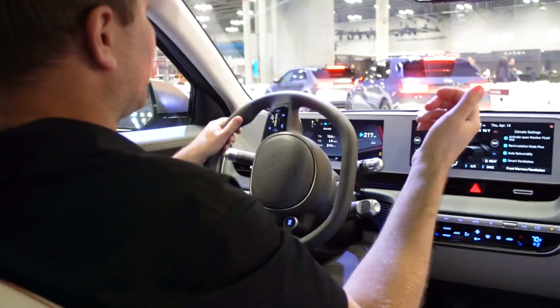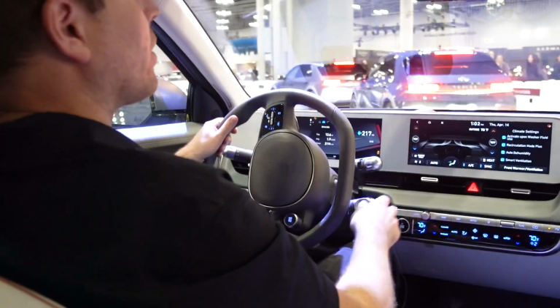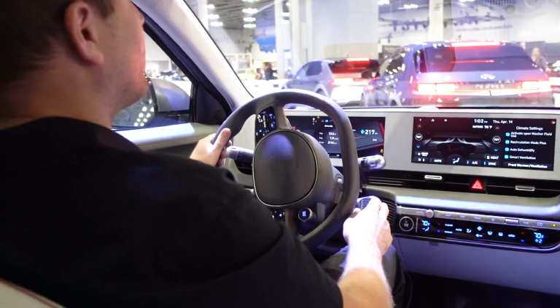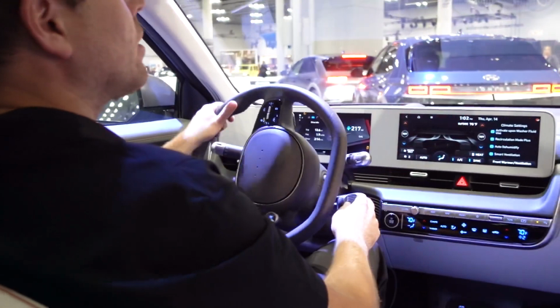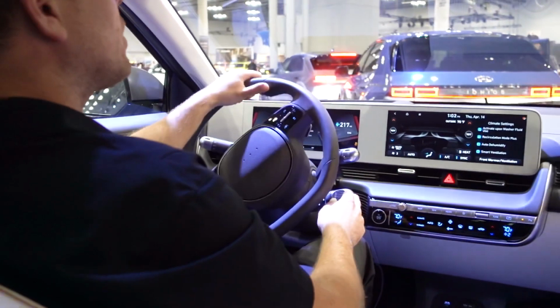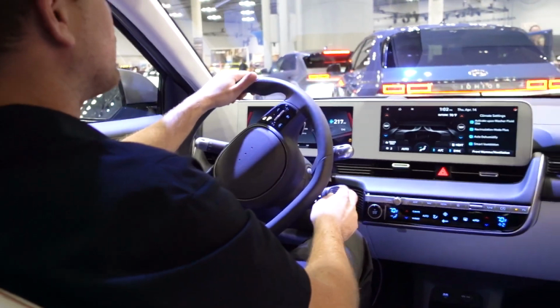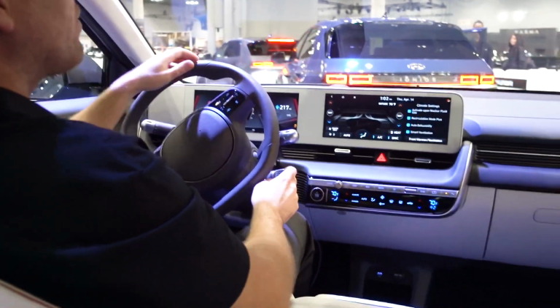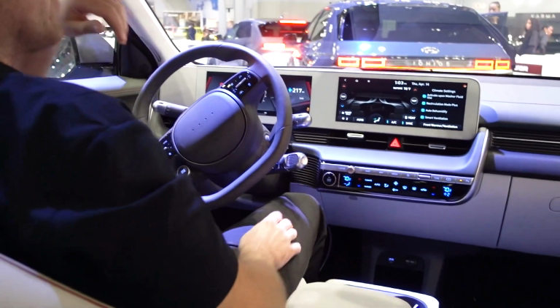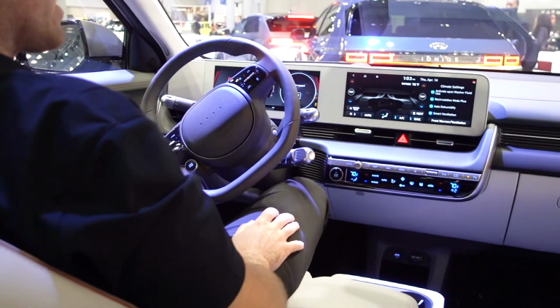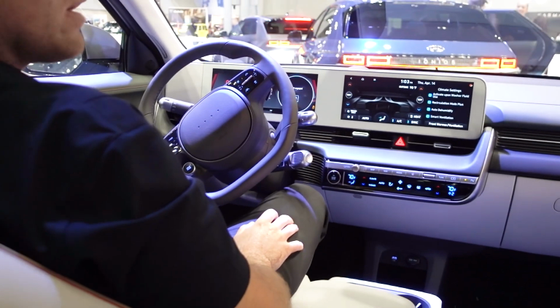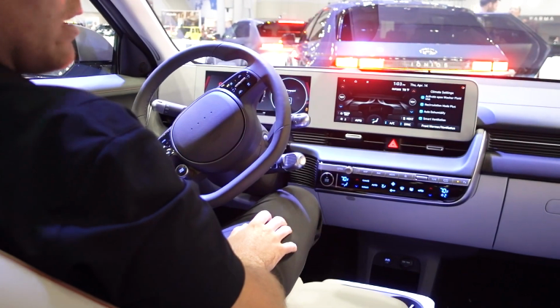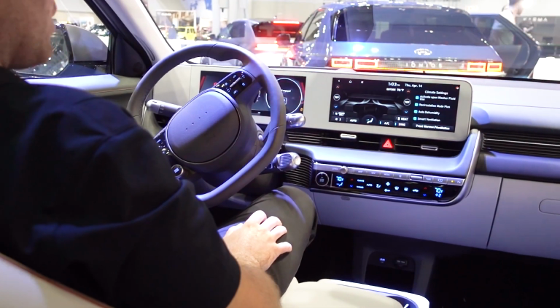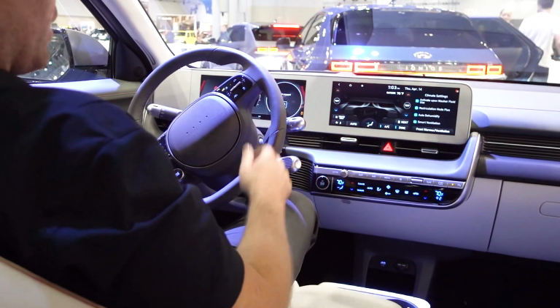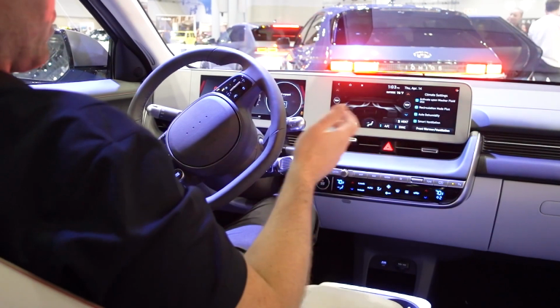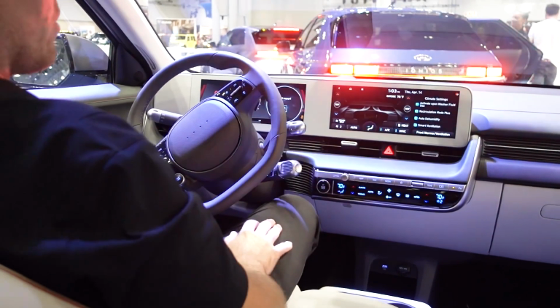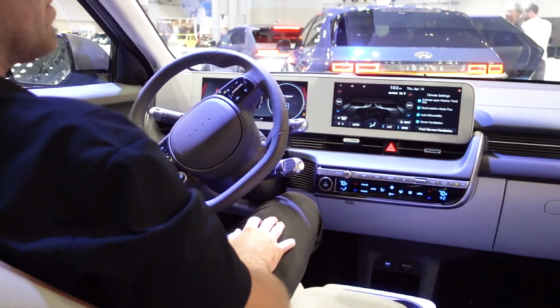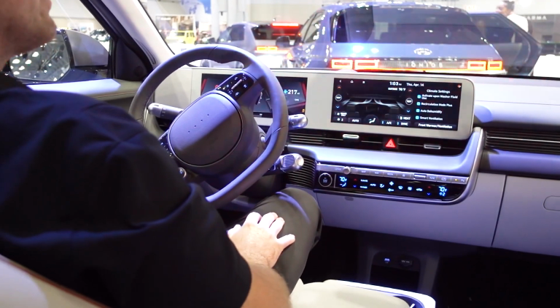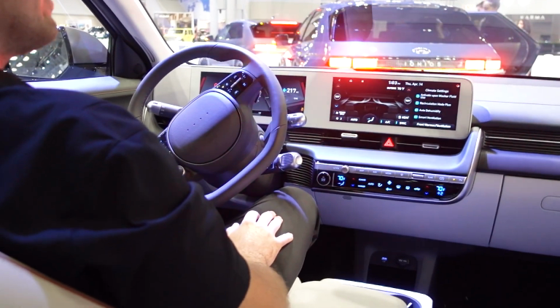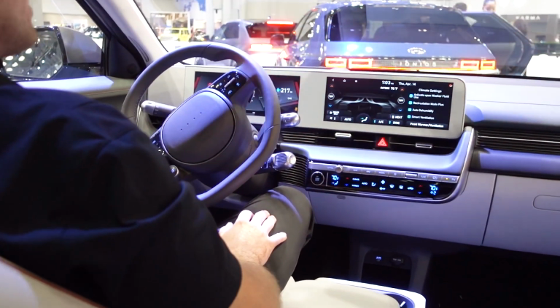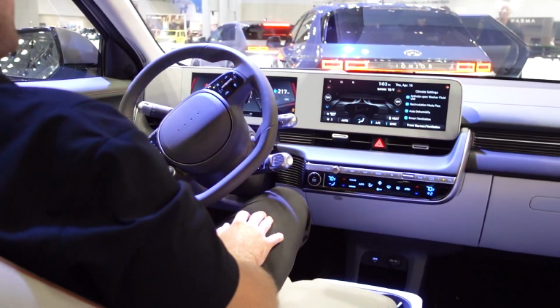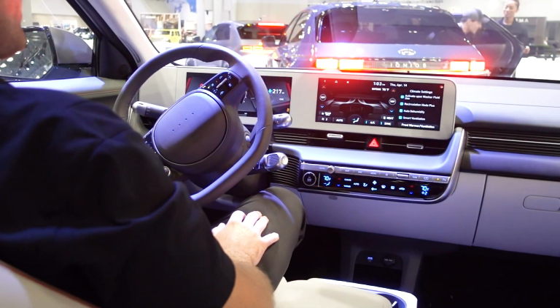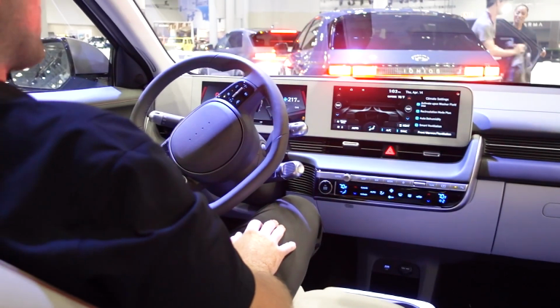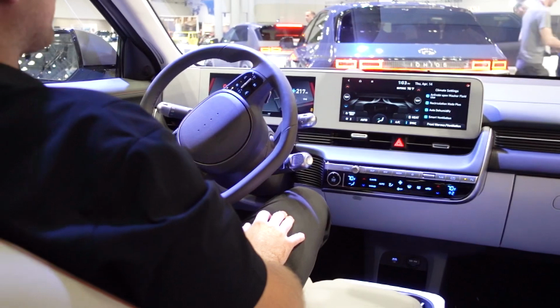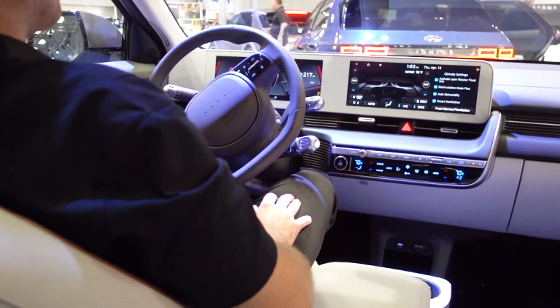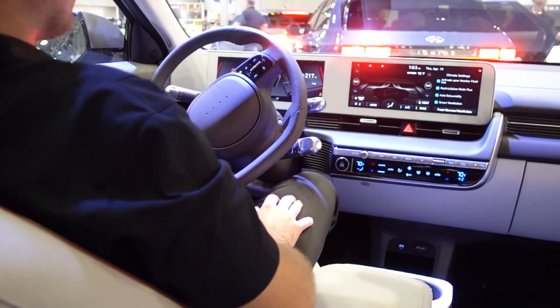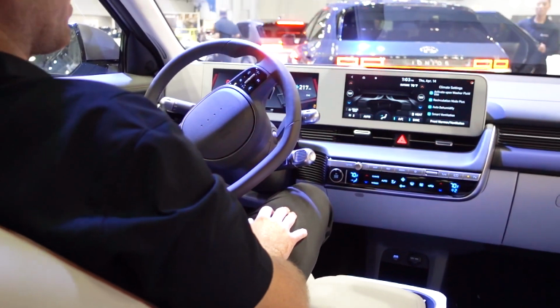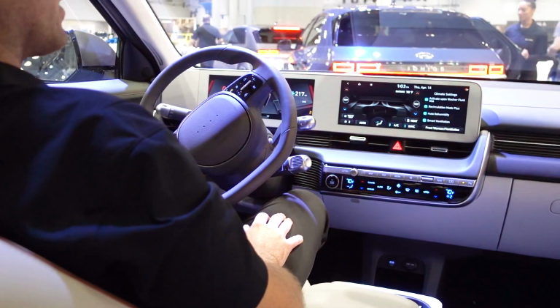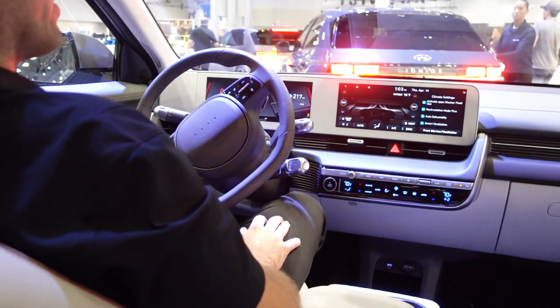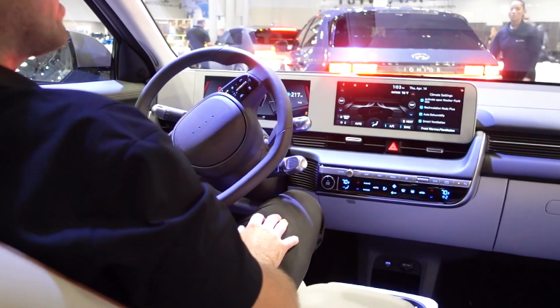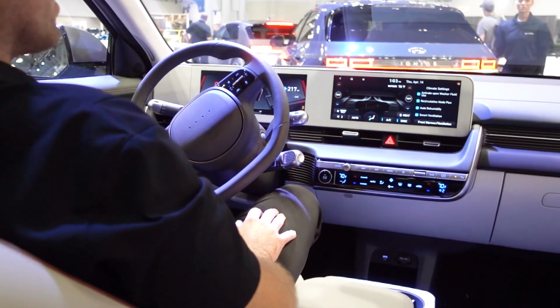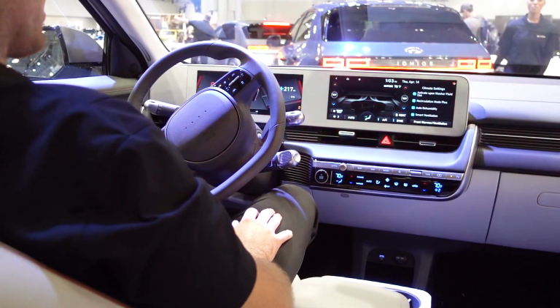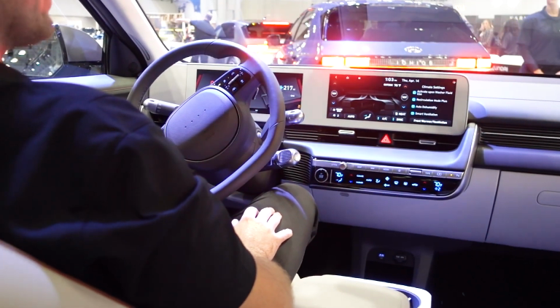What does this thing do for zero to 60? It's rated for 5.2 seconds — that's officially what Hyundai is going with. But if you watch some reviewers out there, they're actually getting quicker than that, more like 4.7 seconds.